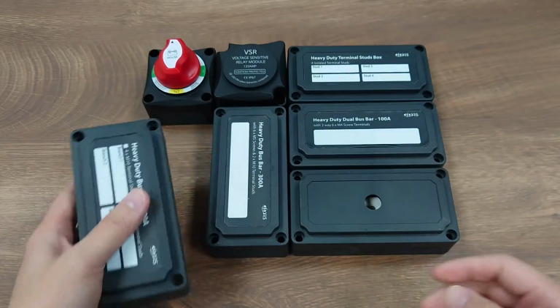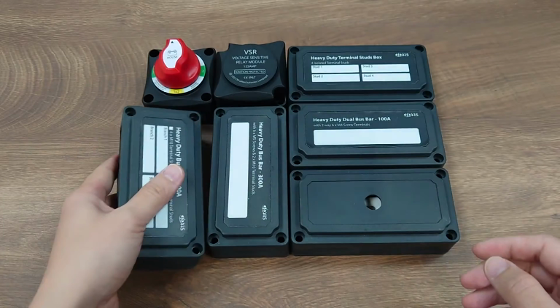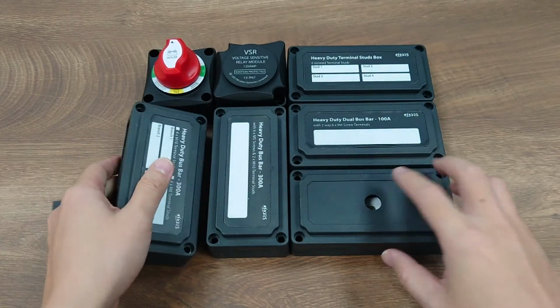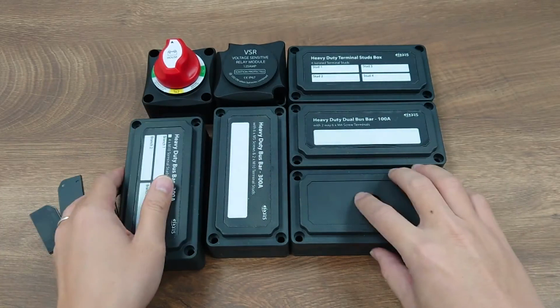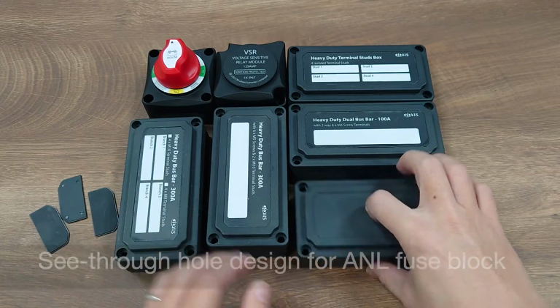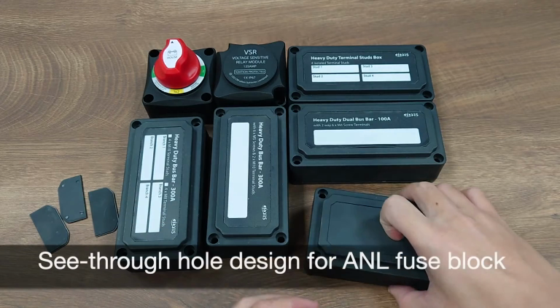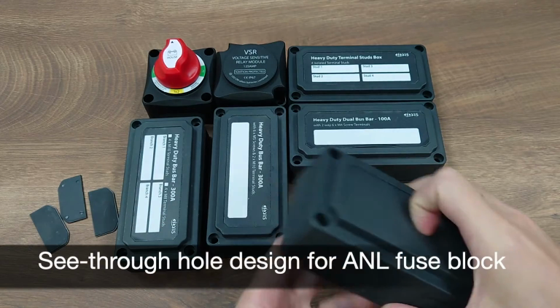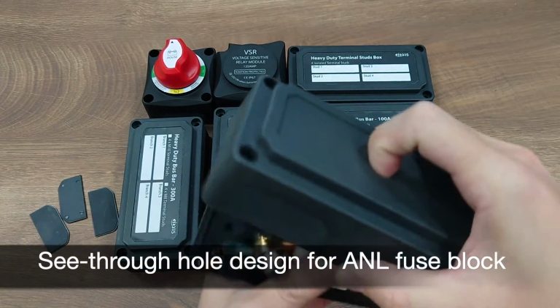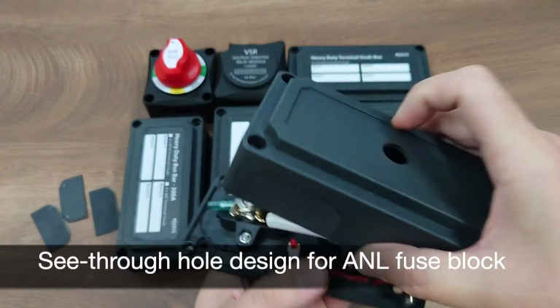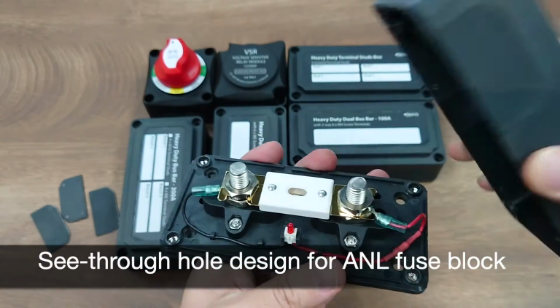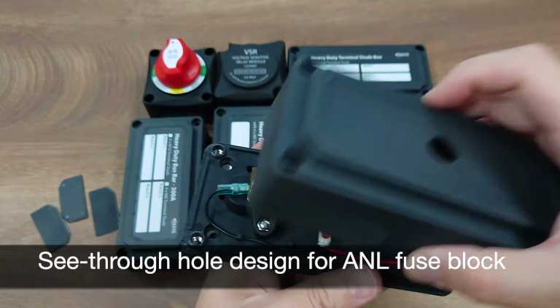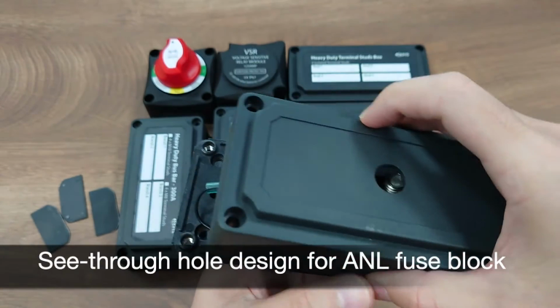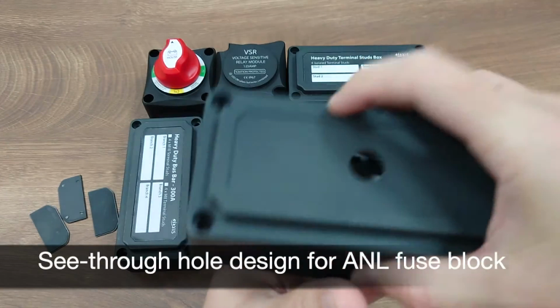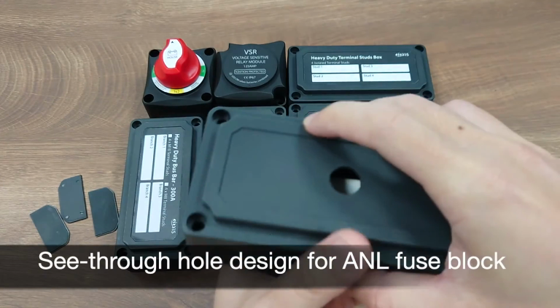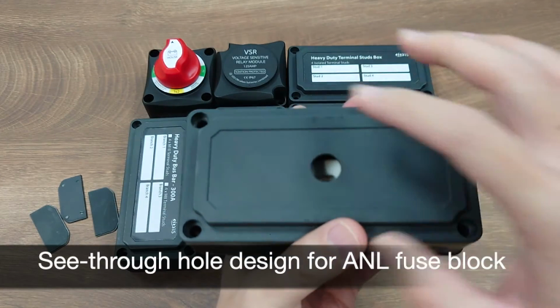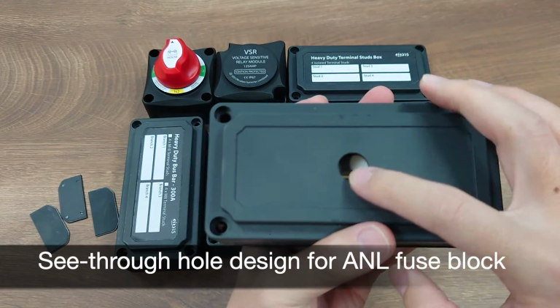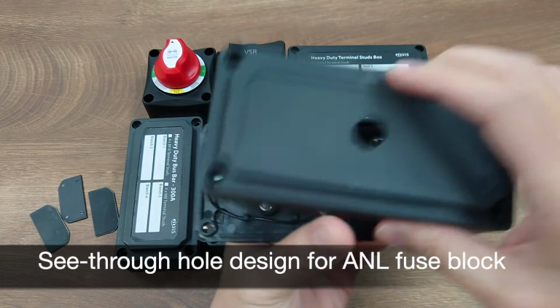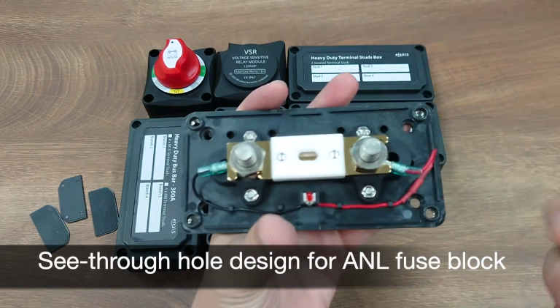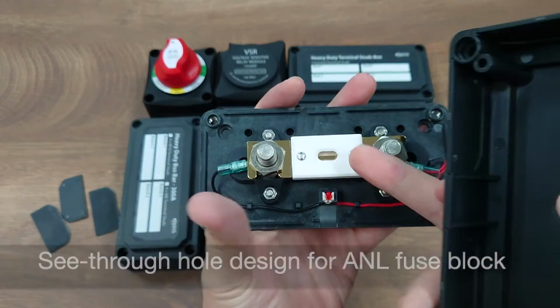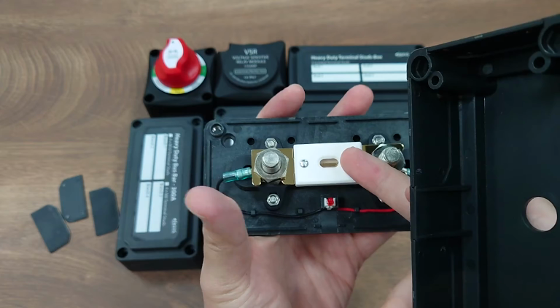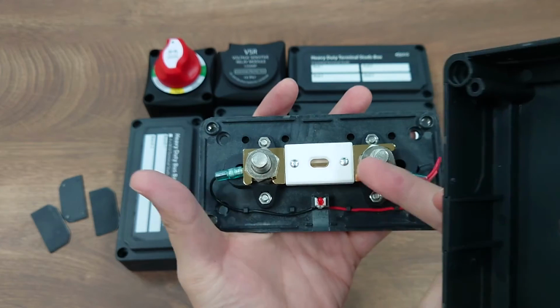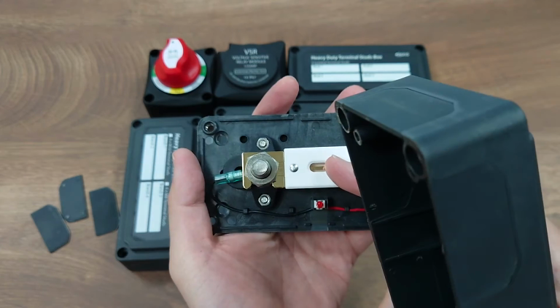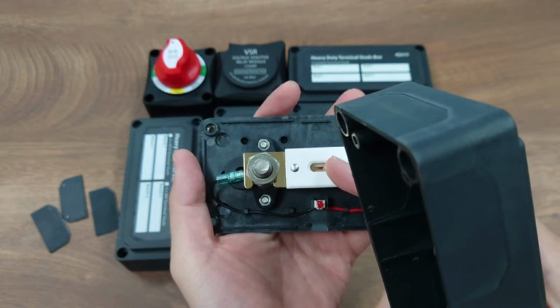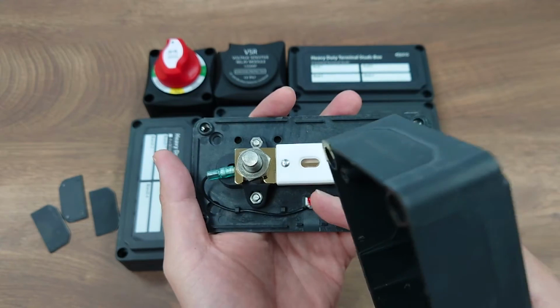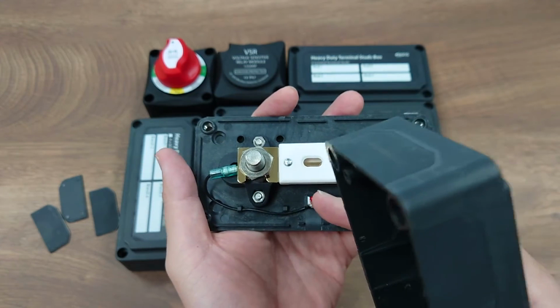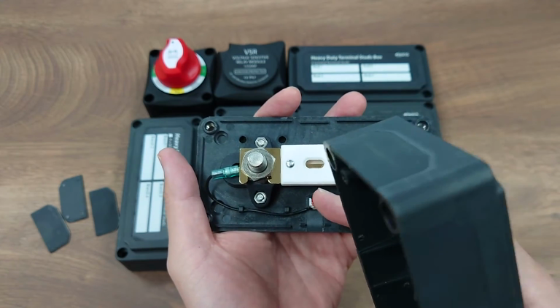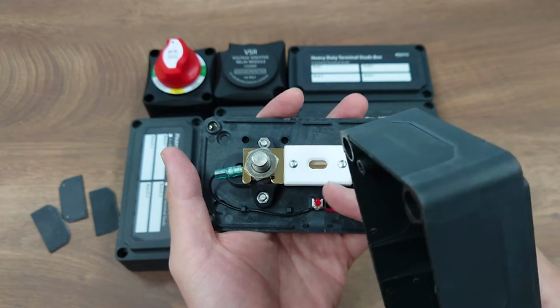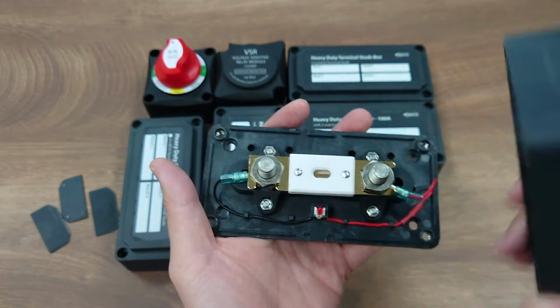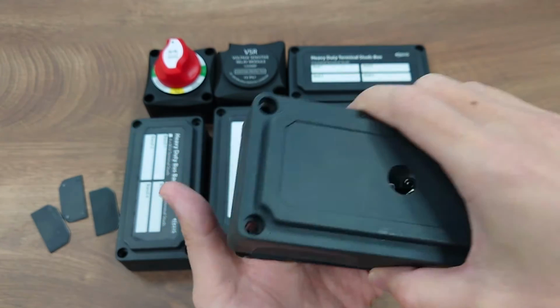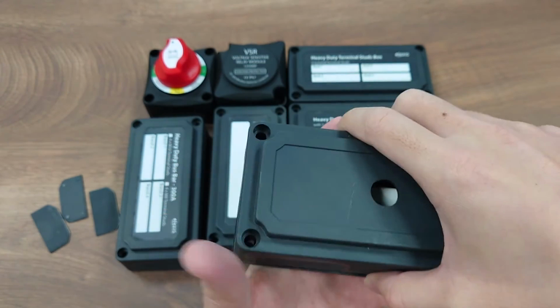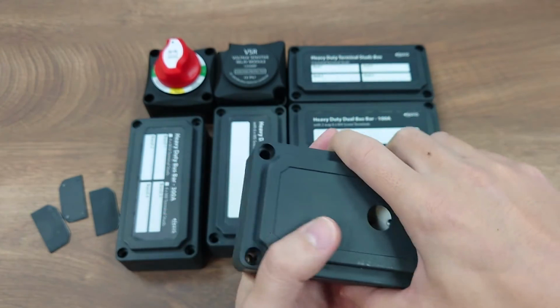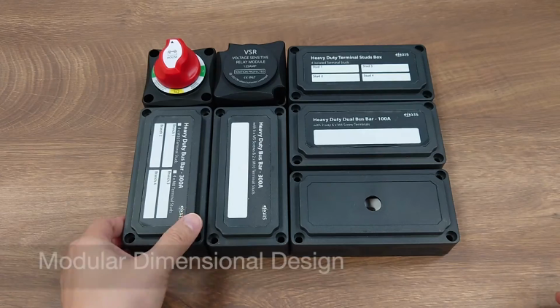For the ANL fuse block module, we have a see-through hole for you to check on the status of the fuse and the fuse blowing indication LED.